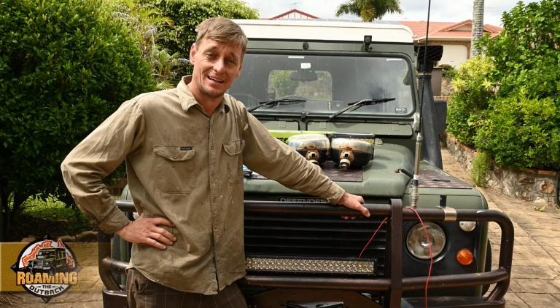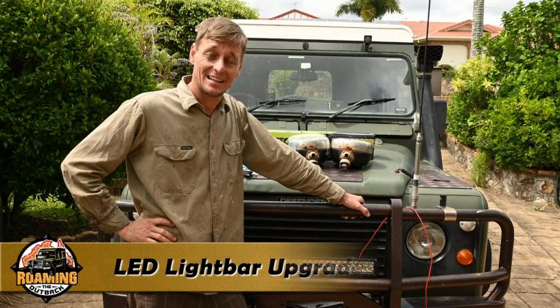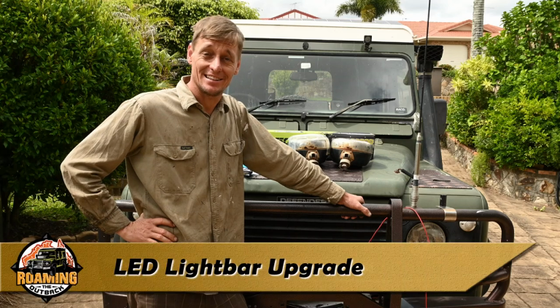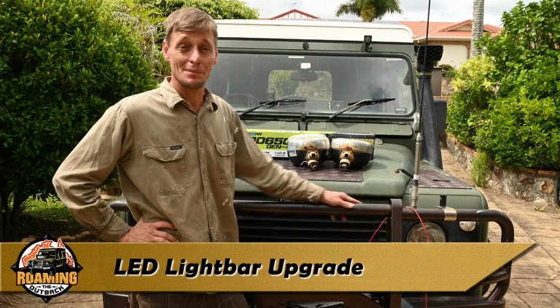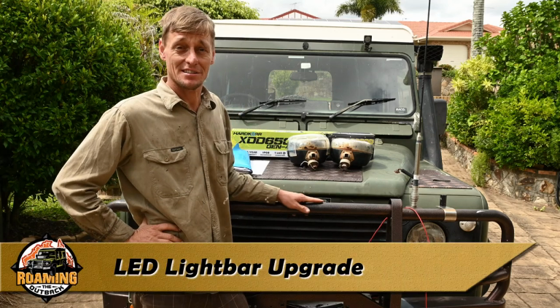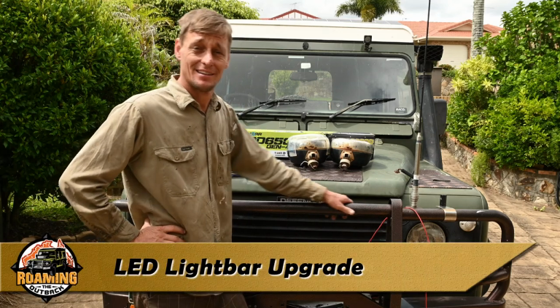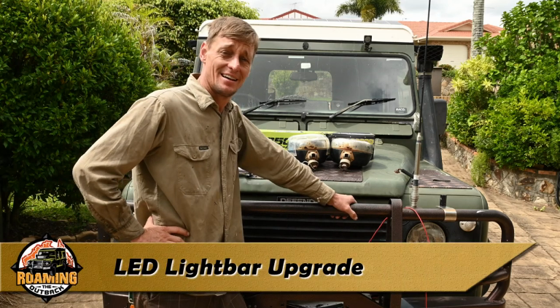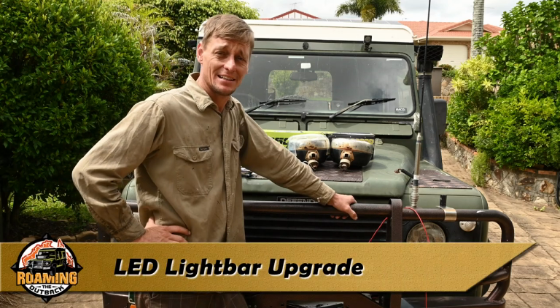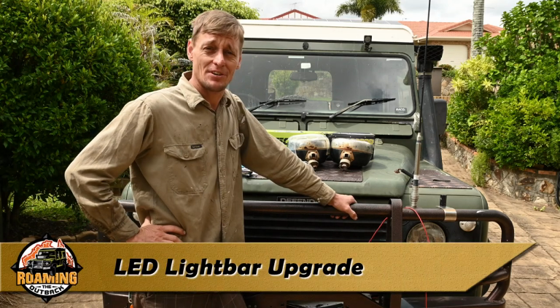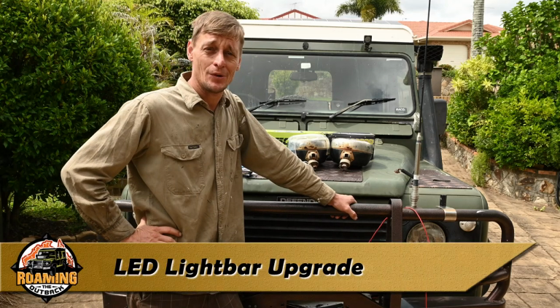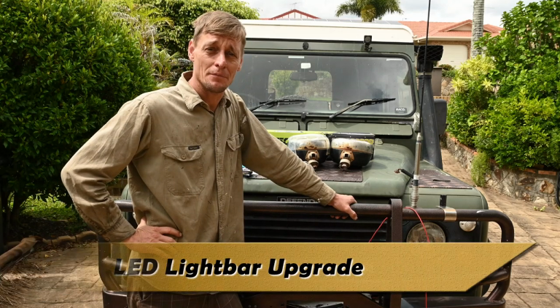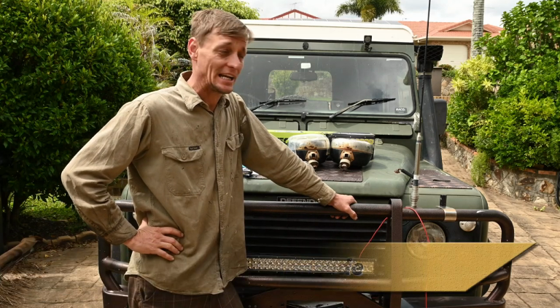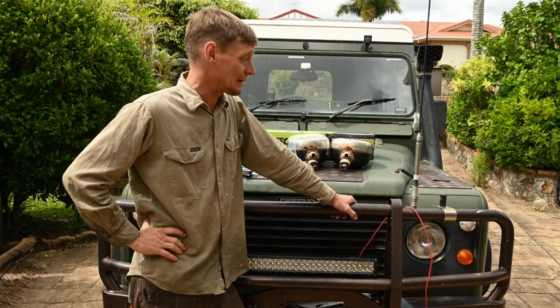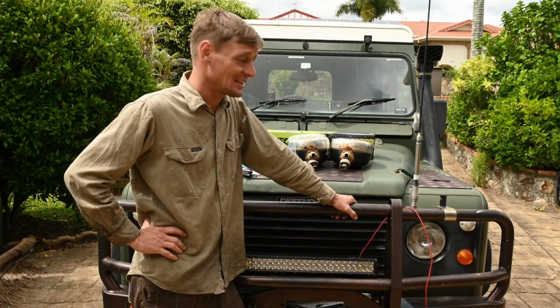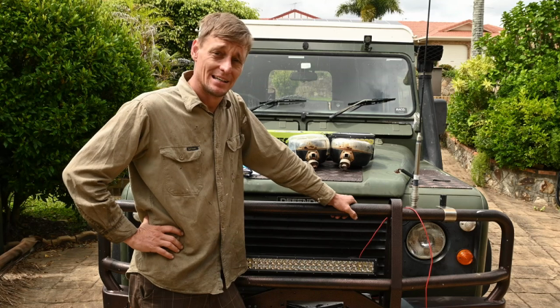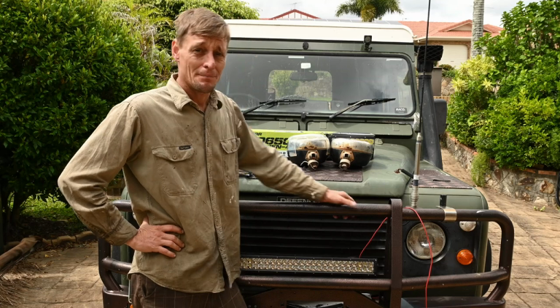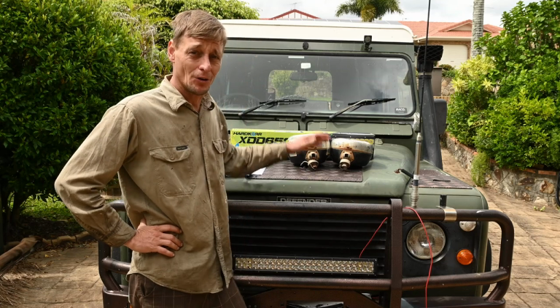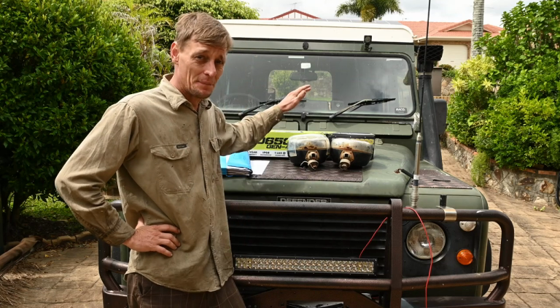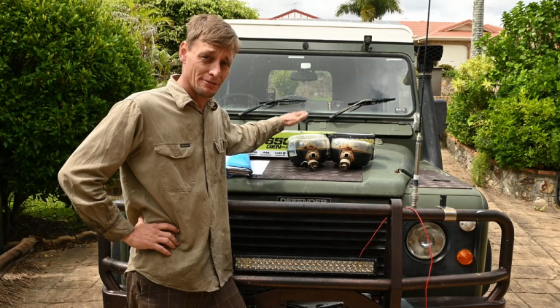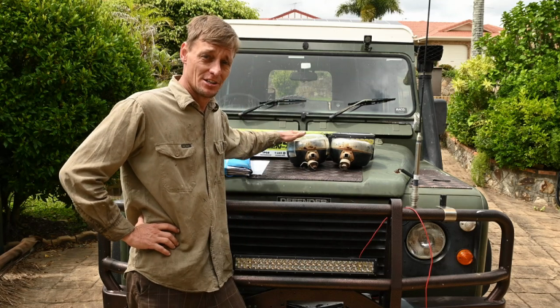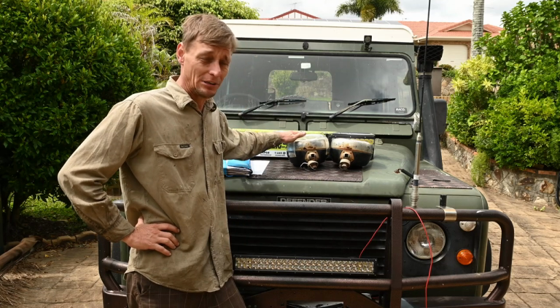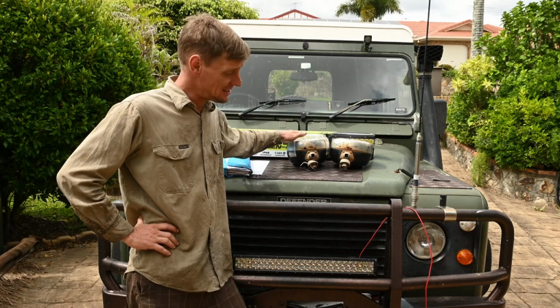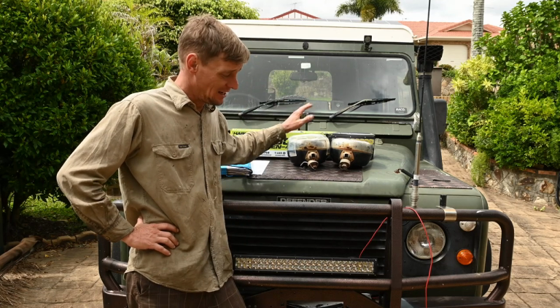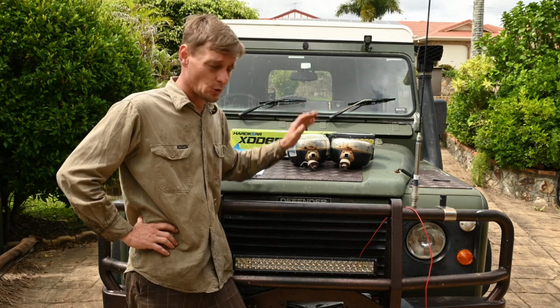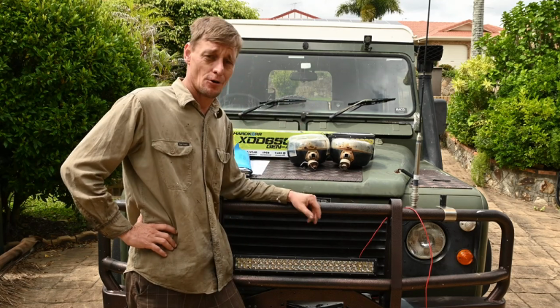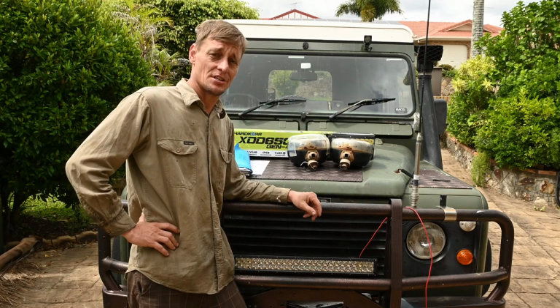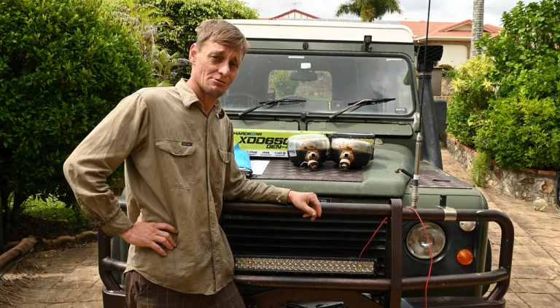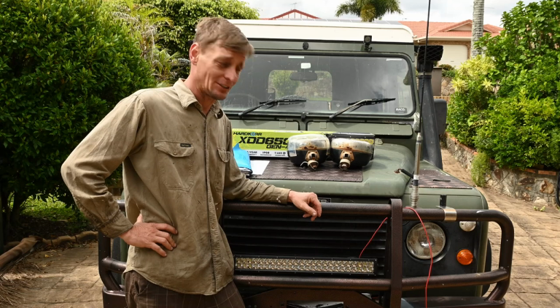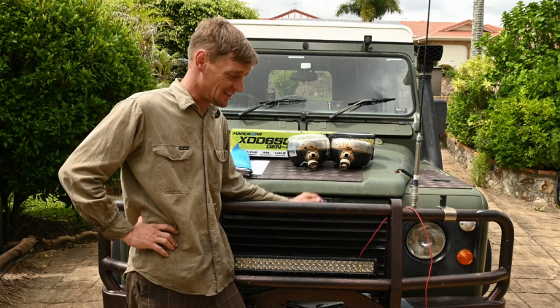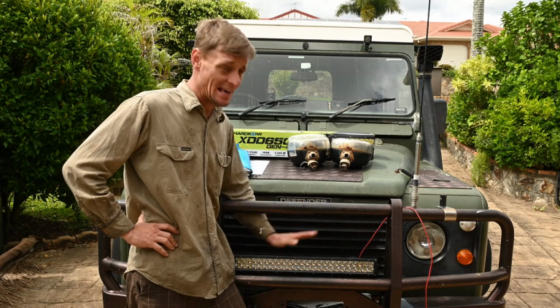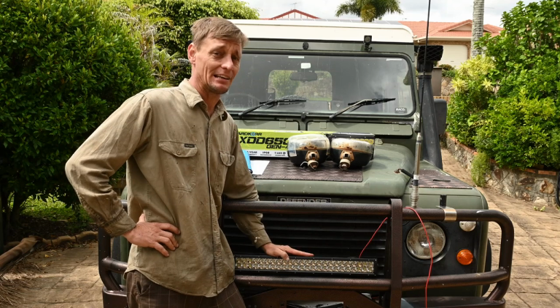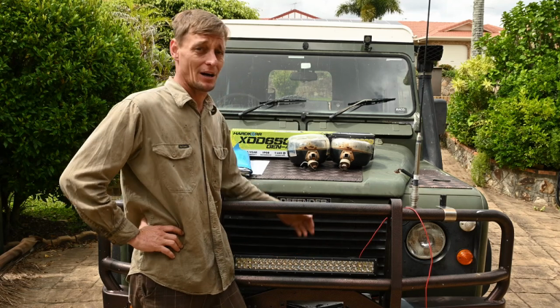G'day, I'm Brett and in this video I'm finally replacing my old IPF spotlights with 21st century technology and an LED light bar.